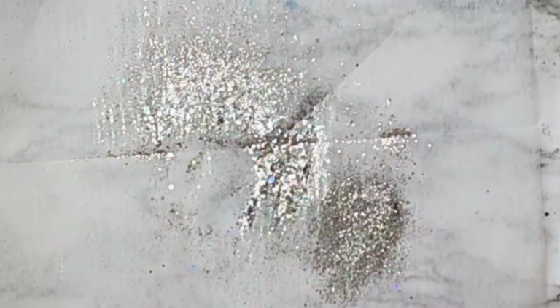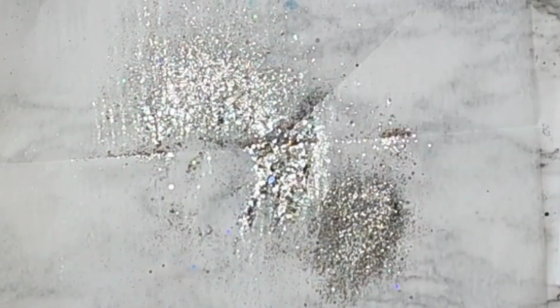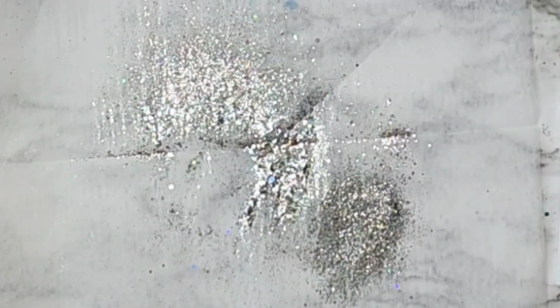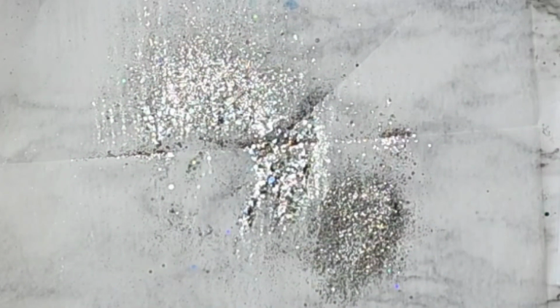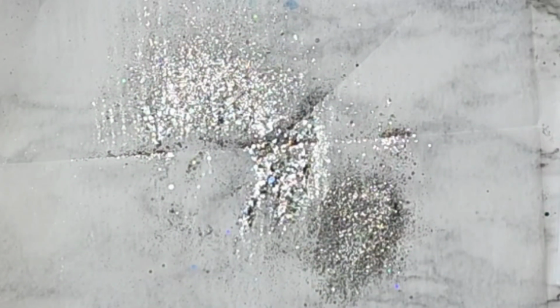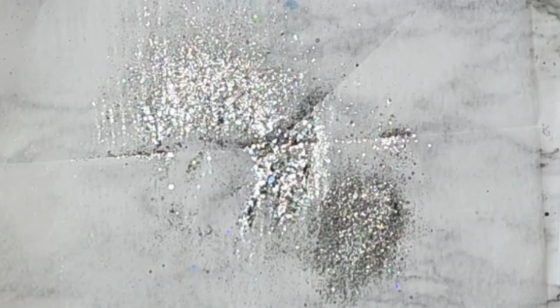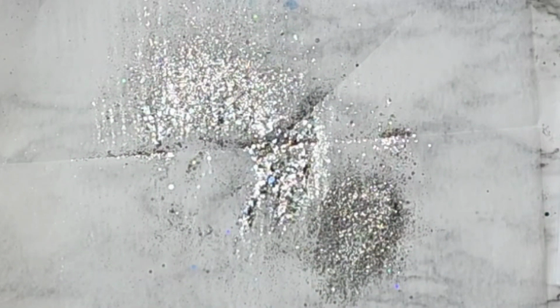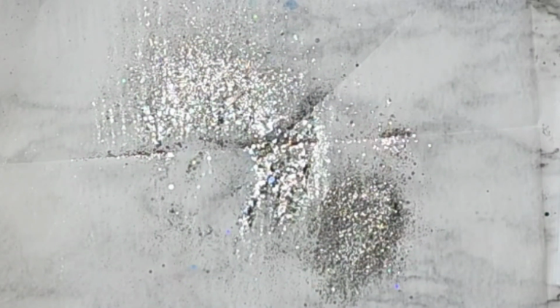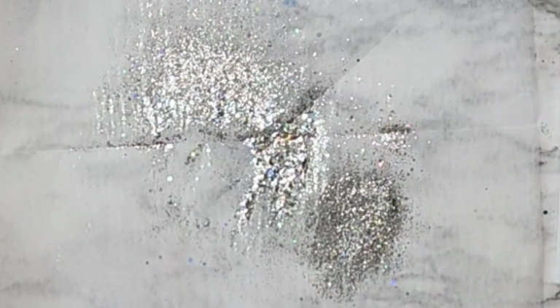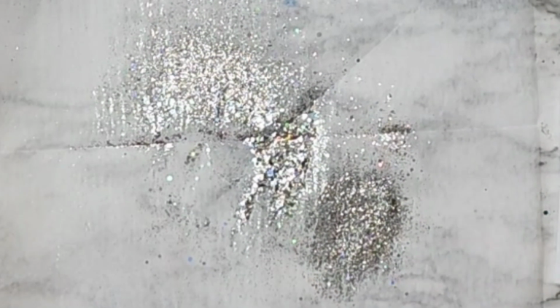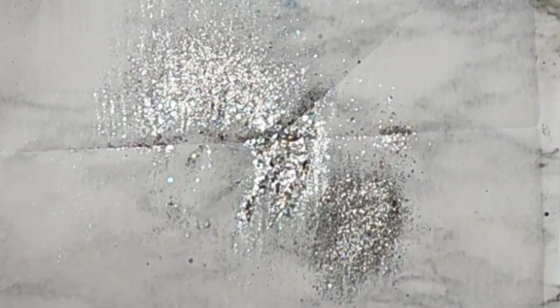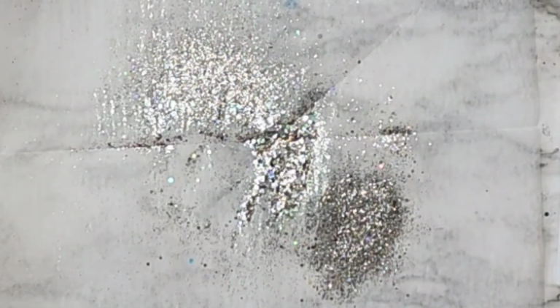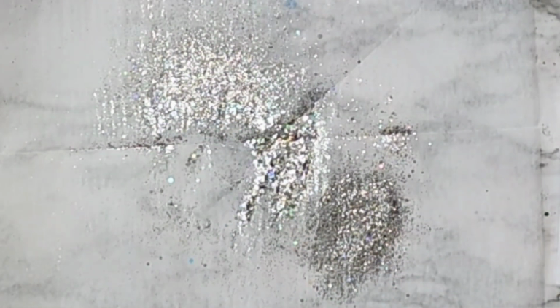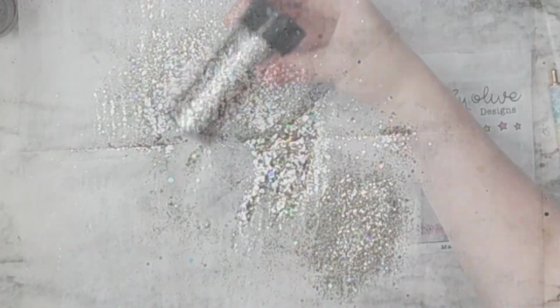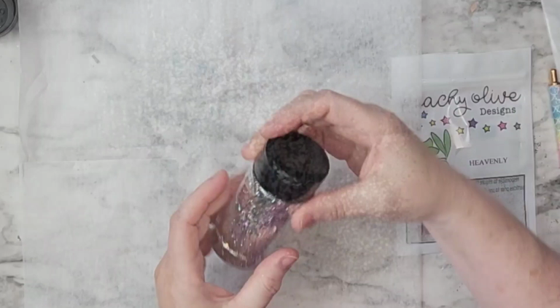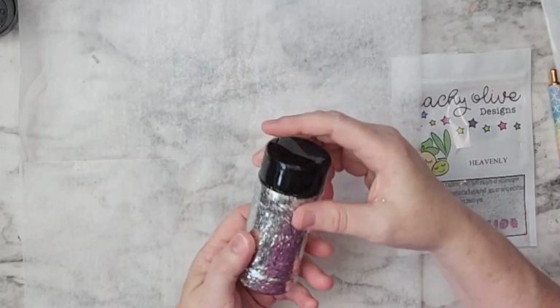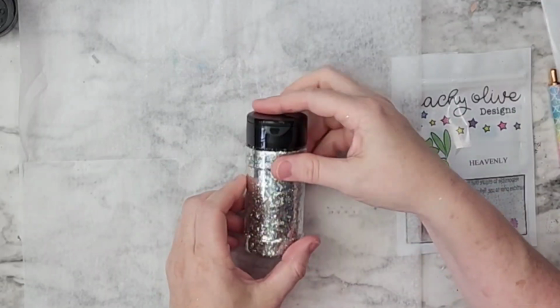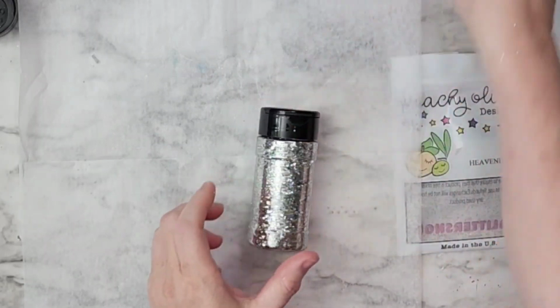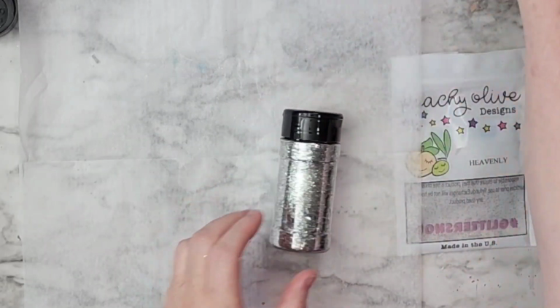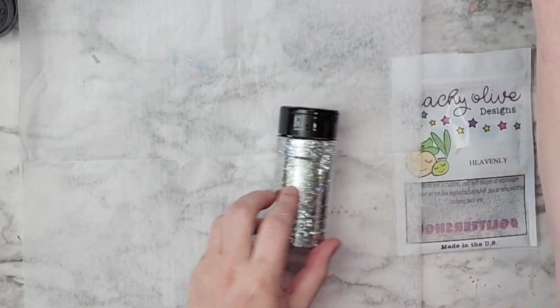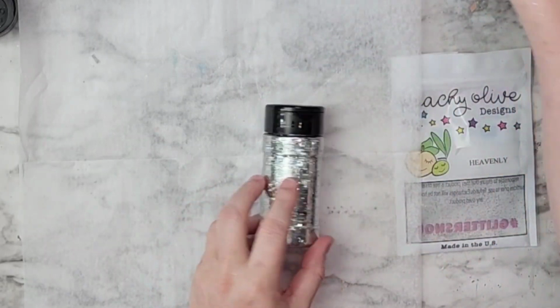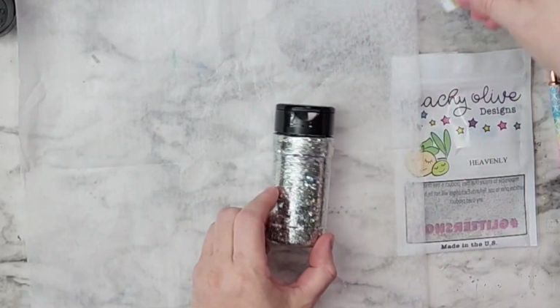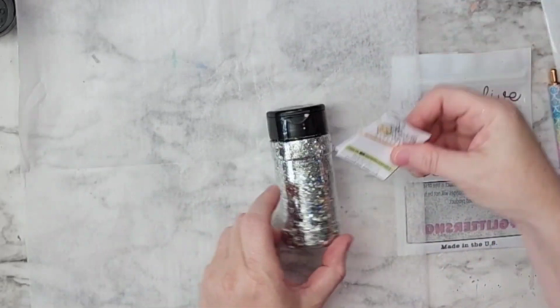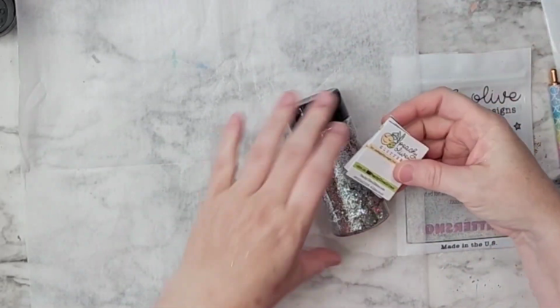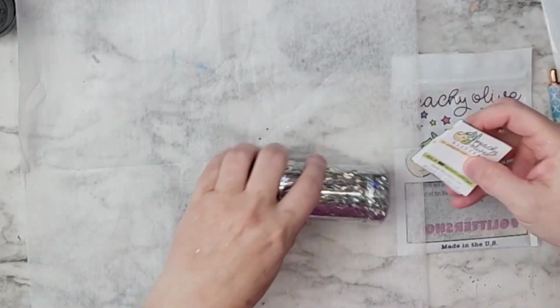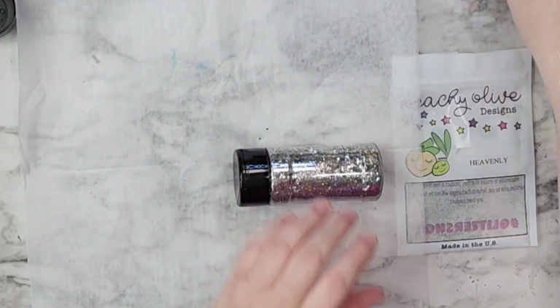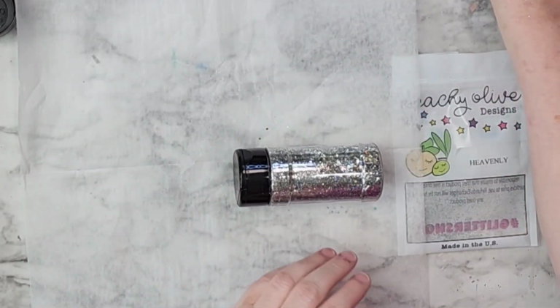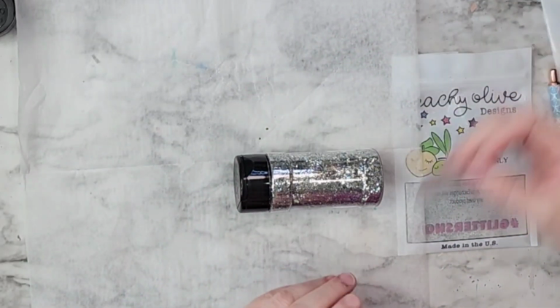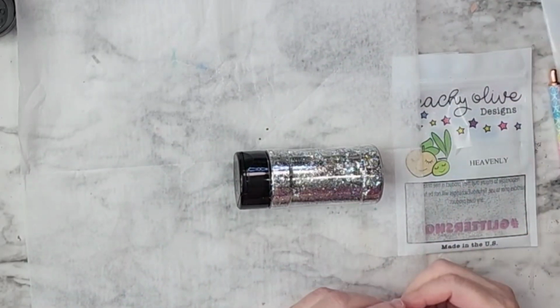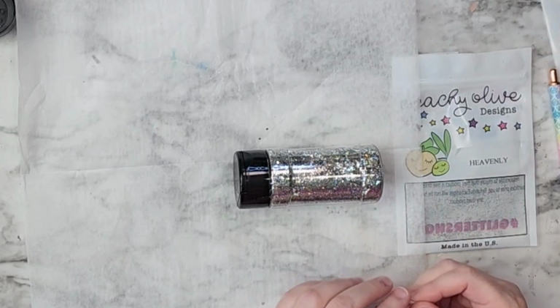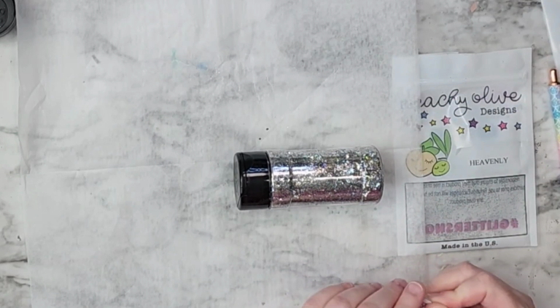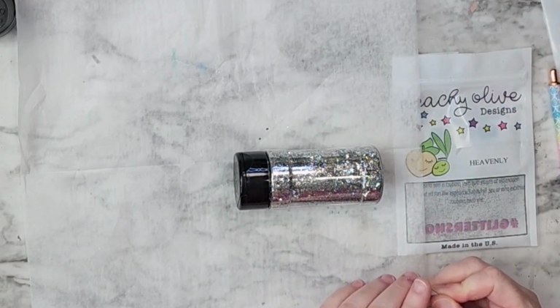I was very, very pleased with the decision of putting these all together. It's going to be a really fun silver color to use.